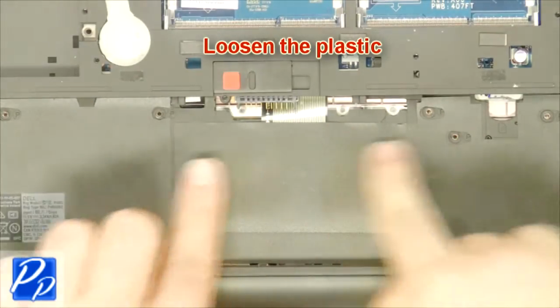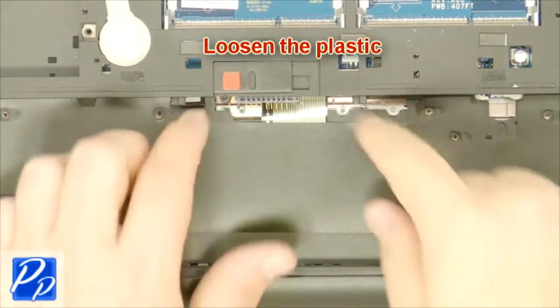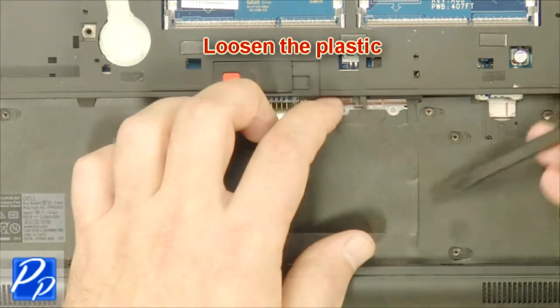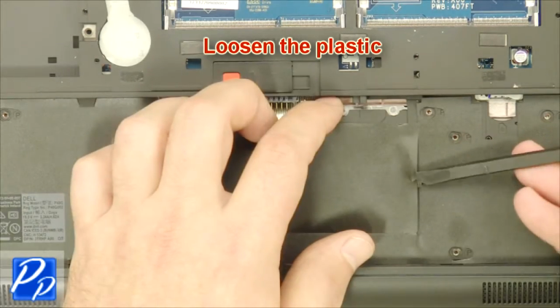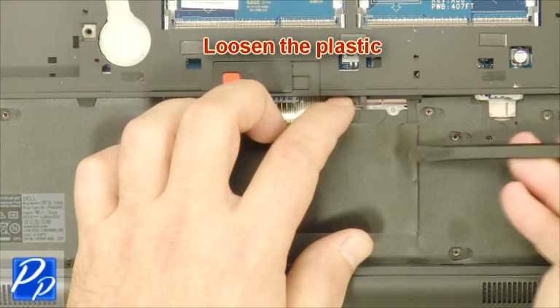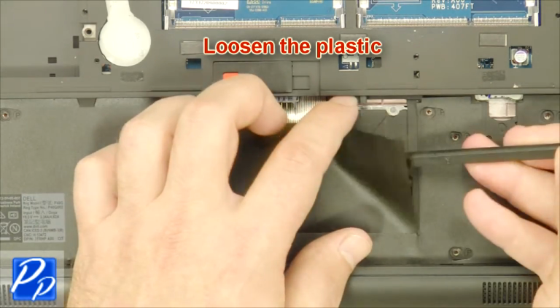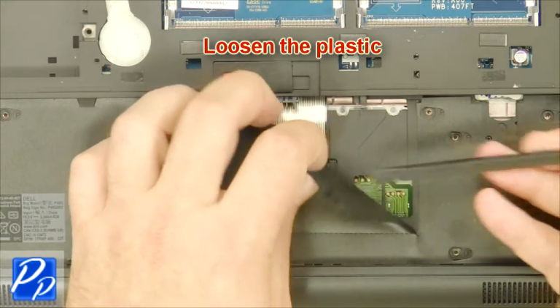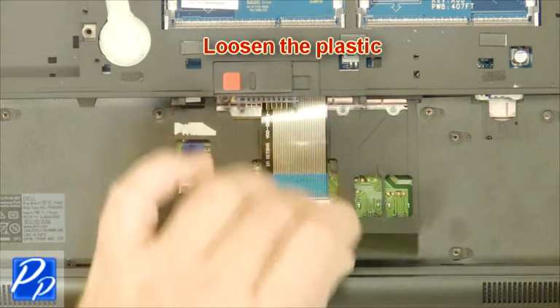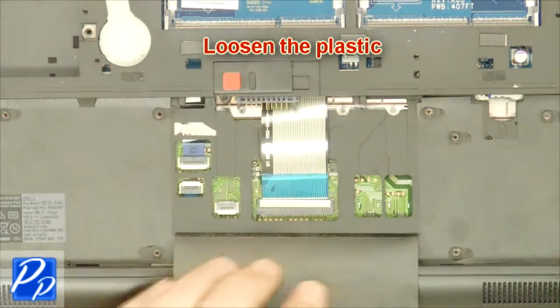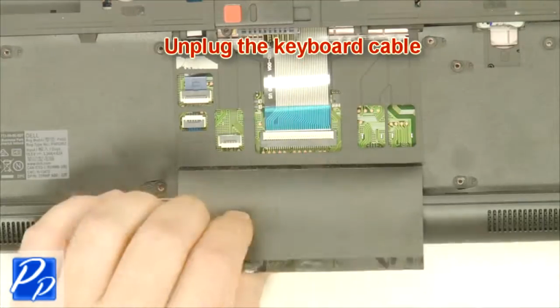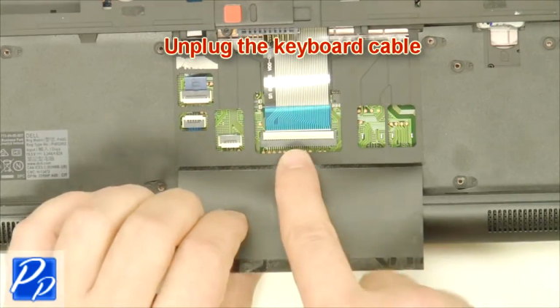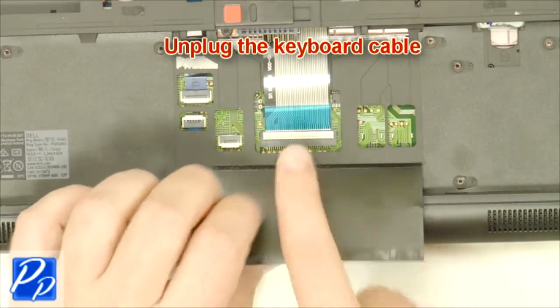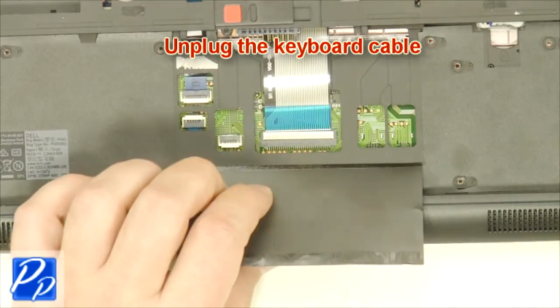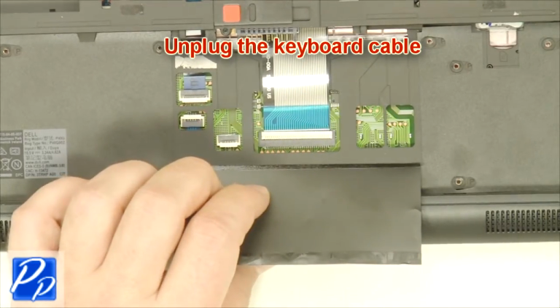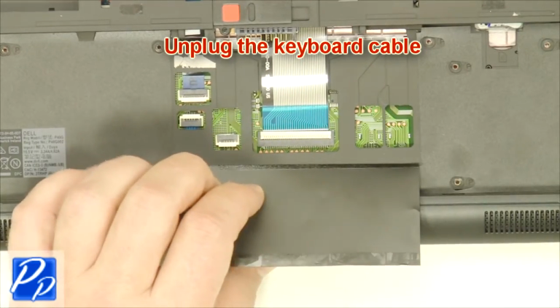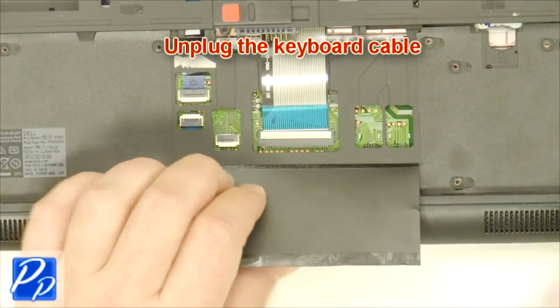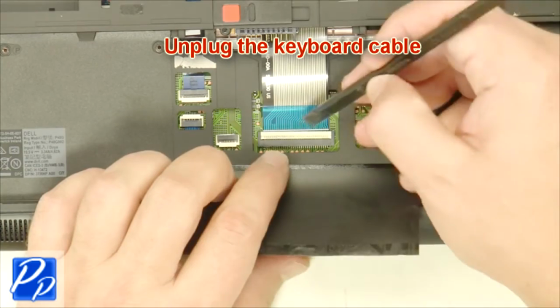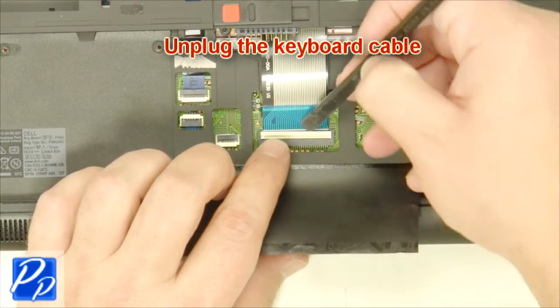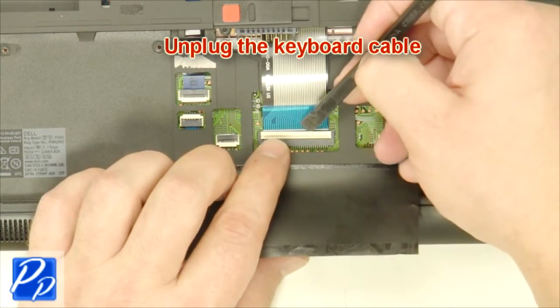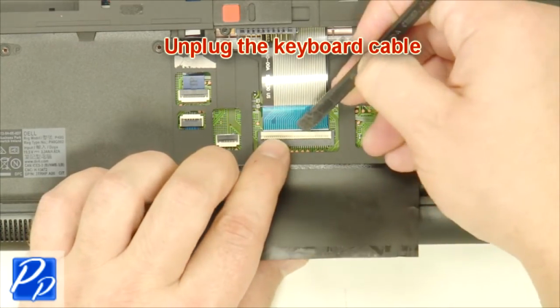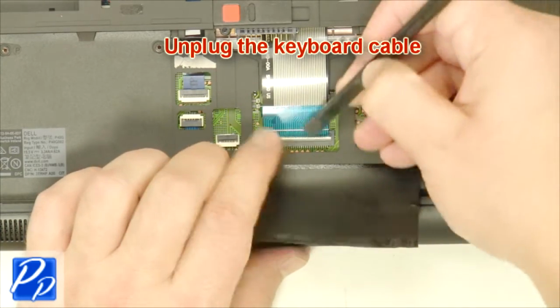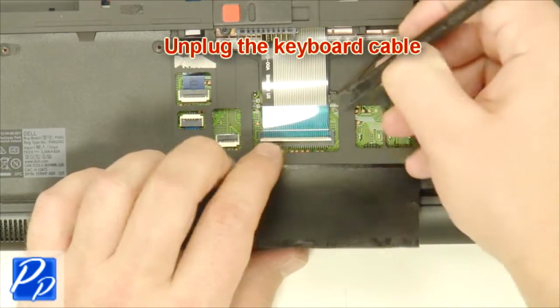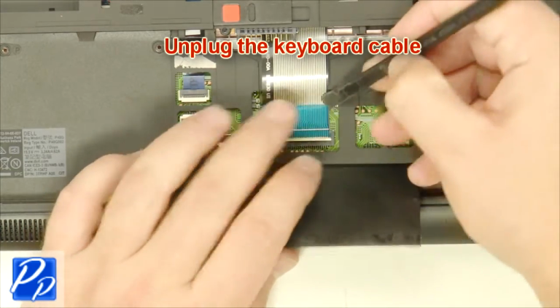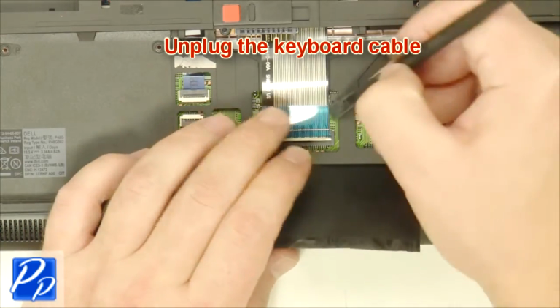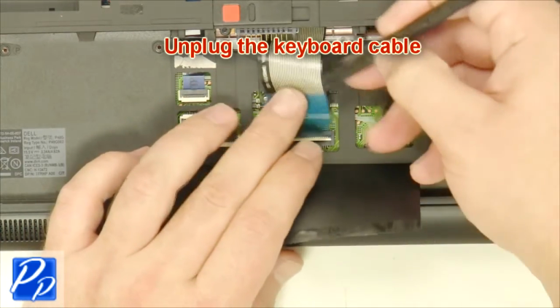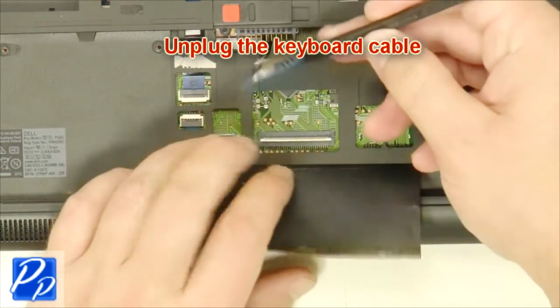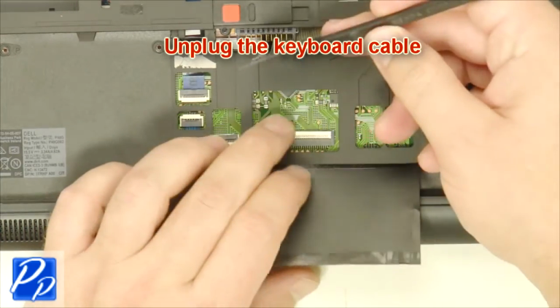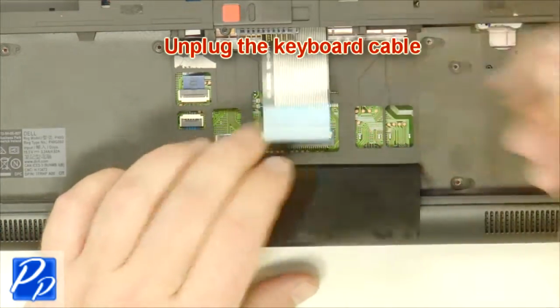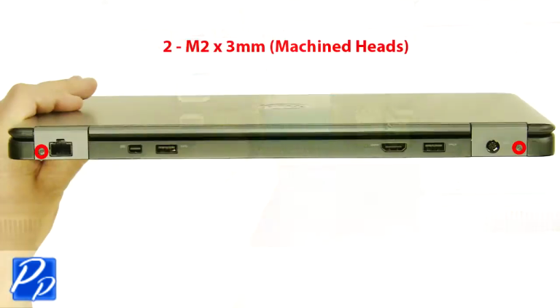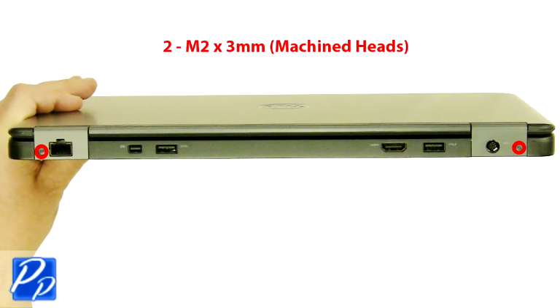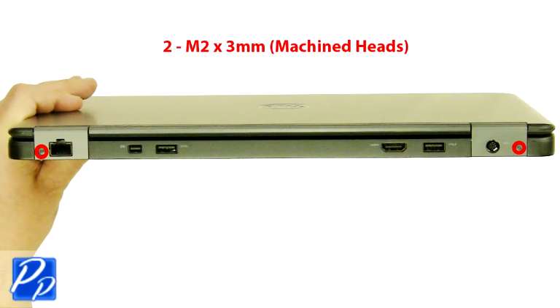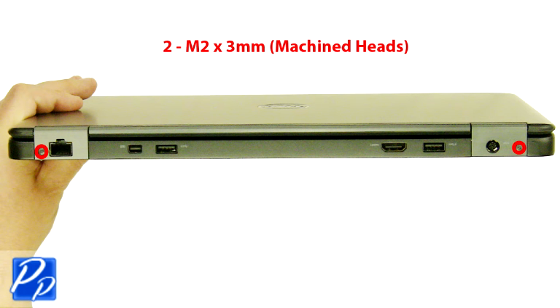Loosen the plastic. Unplug the keyboard cable. Remove the screws.